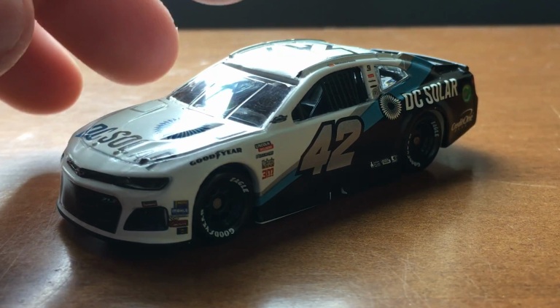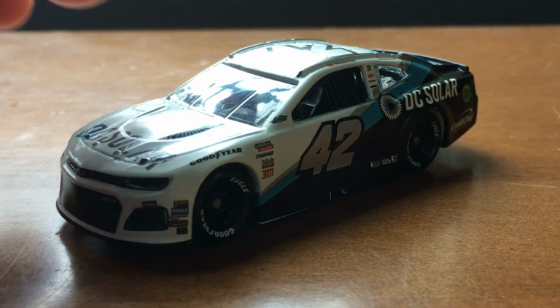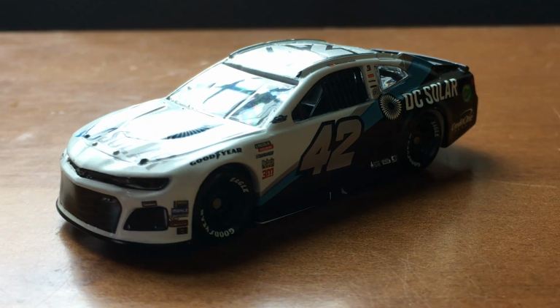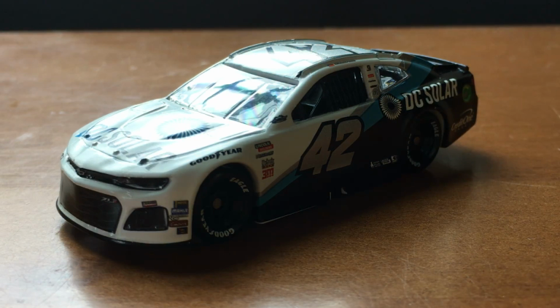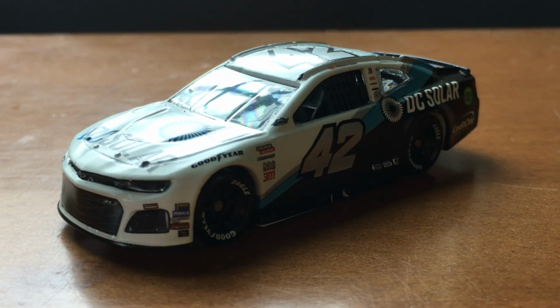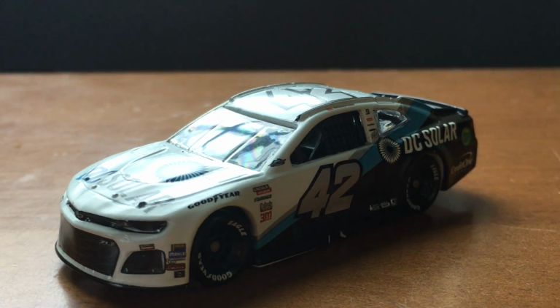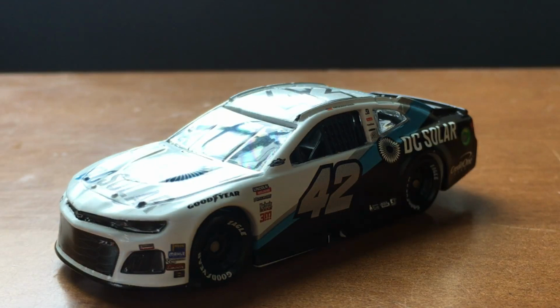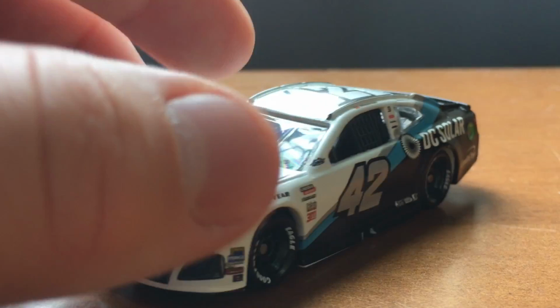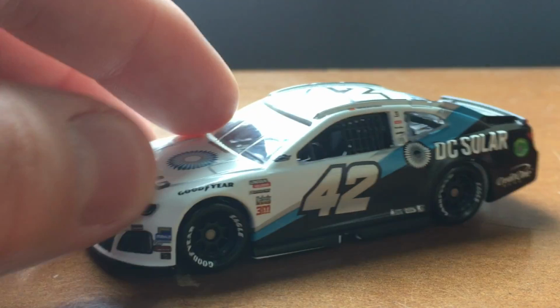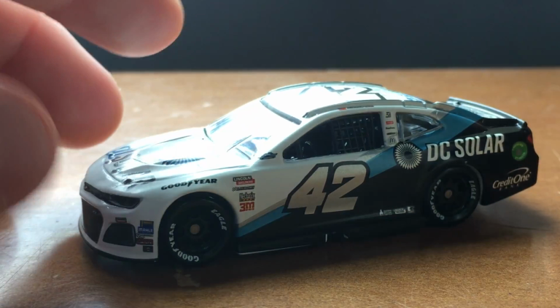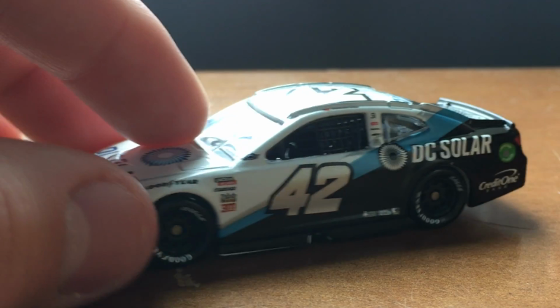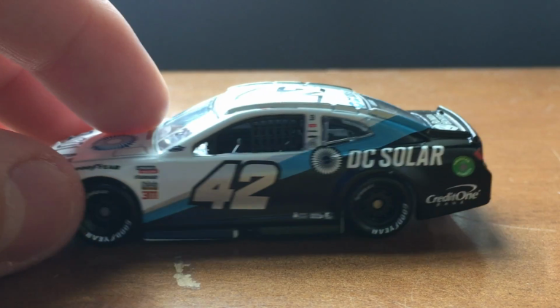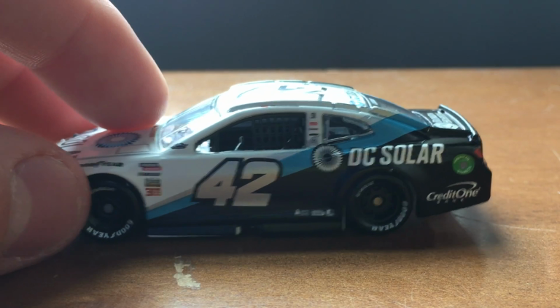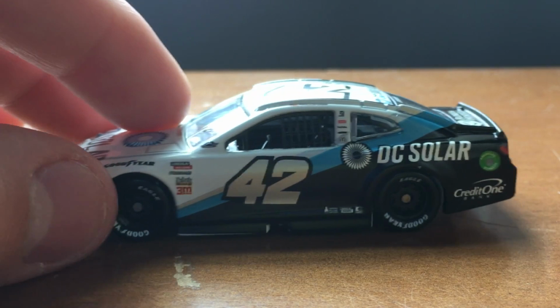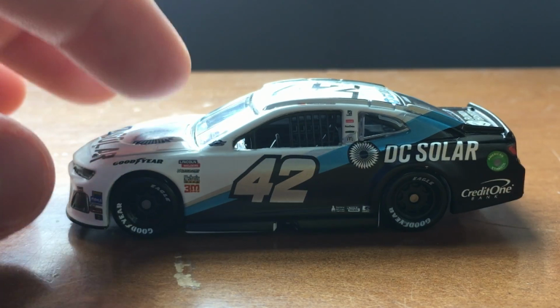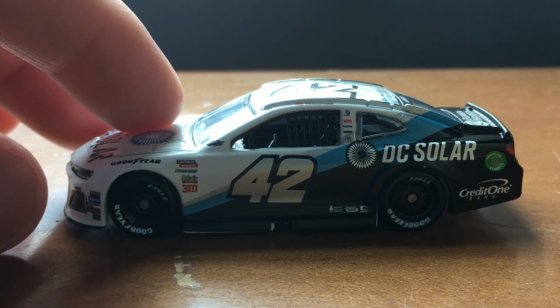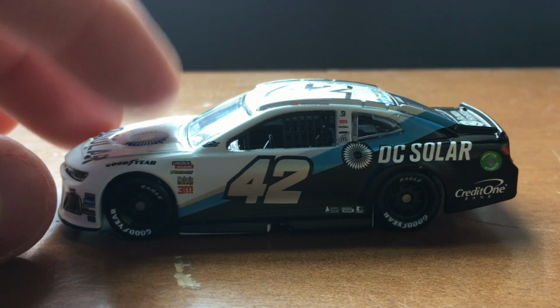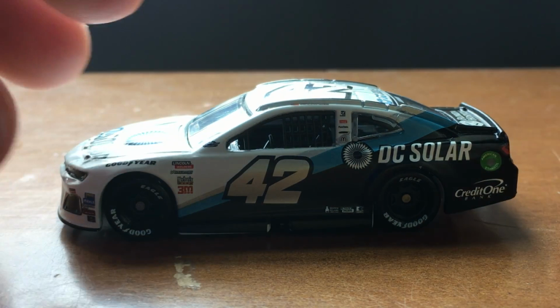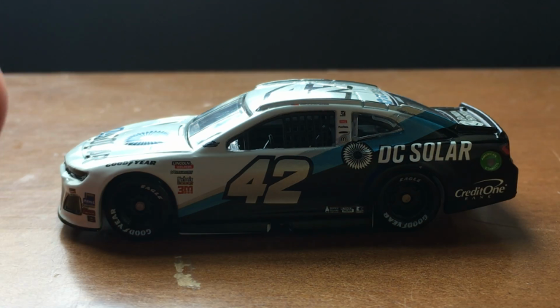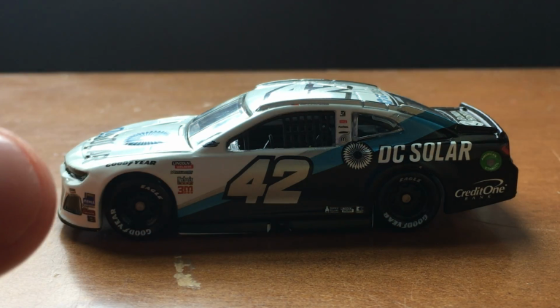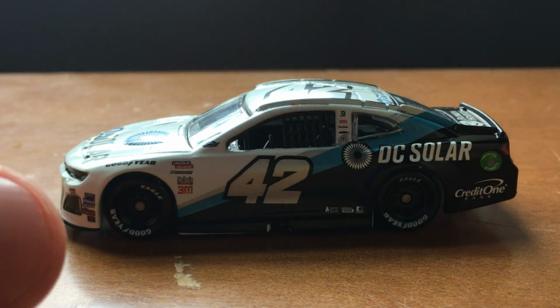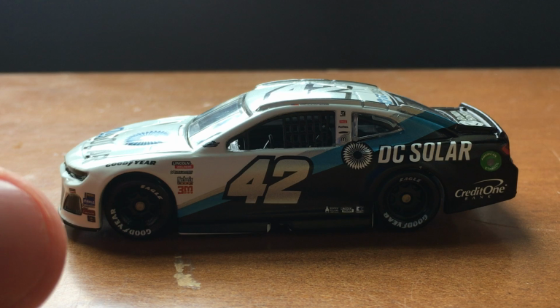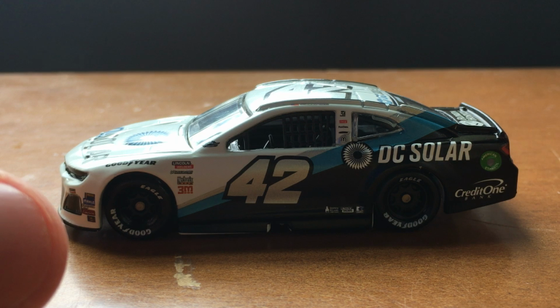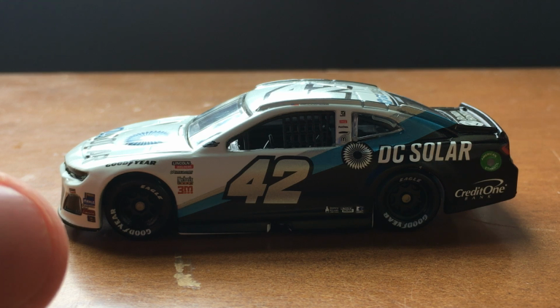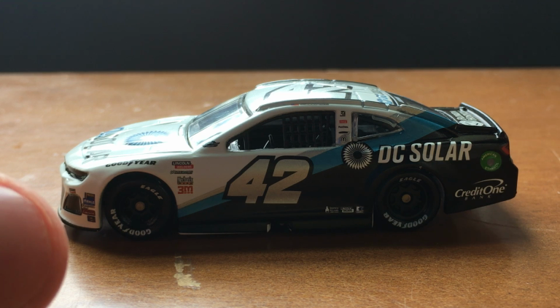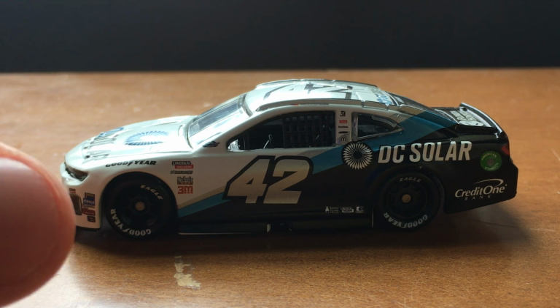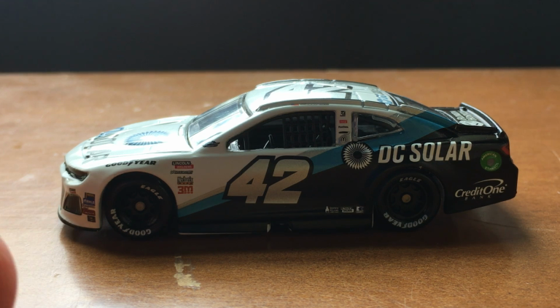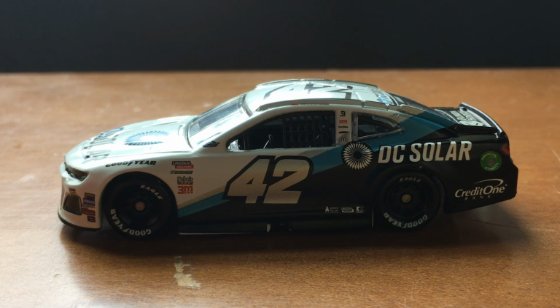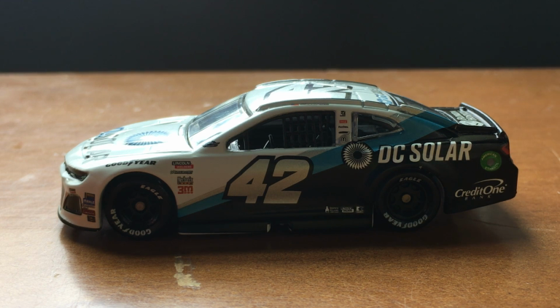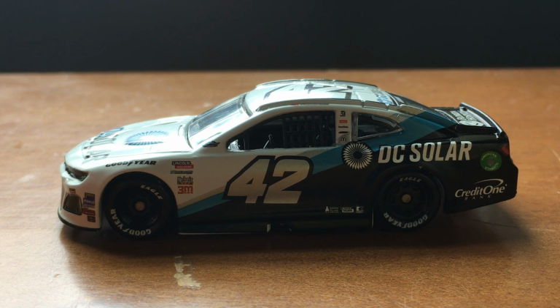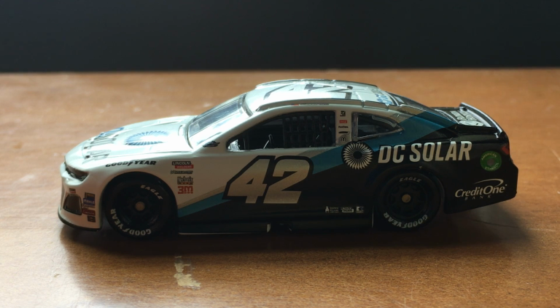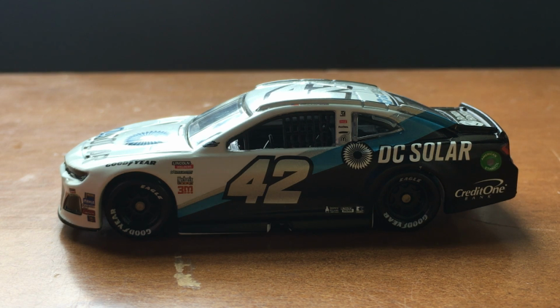It looks pretty awesome. I think that's going to about do it for this video. I don't think there's anything else to point out on the car. So this has been a review for you. Thank you for watching, and please subscribe for even more.